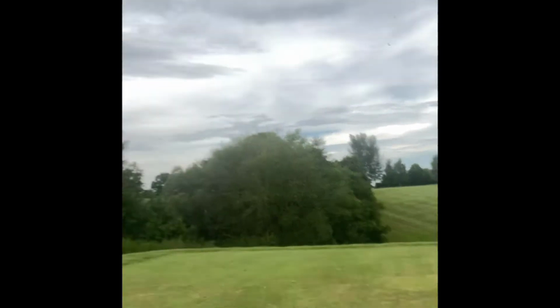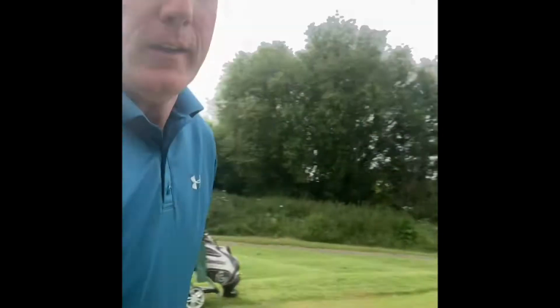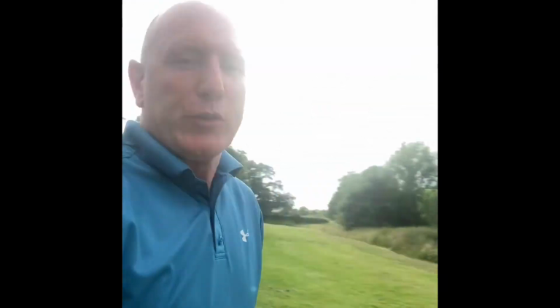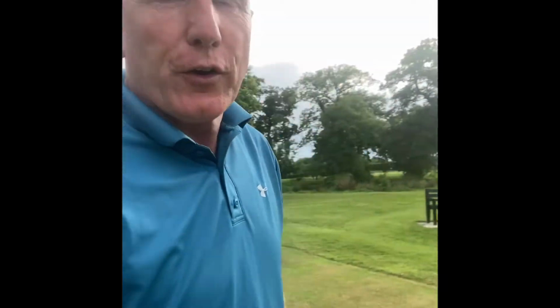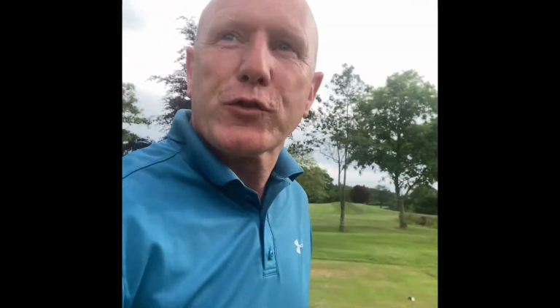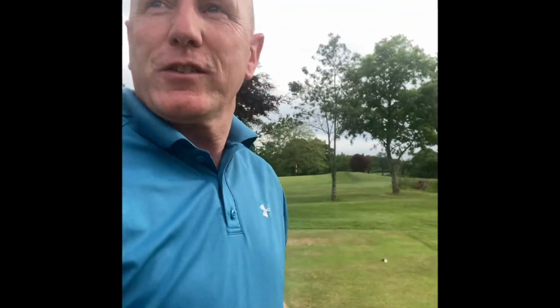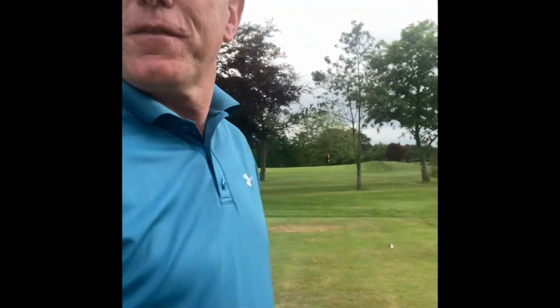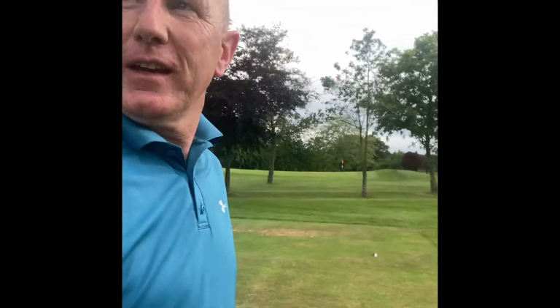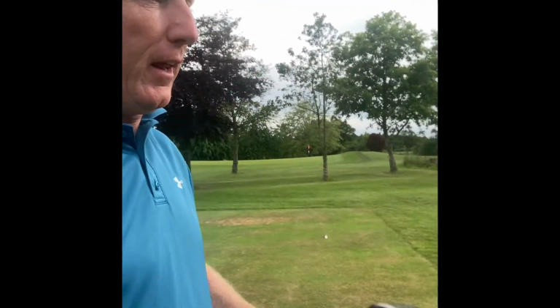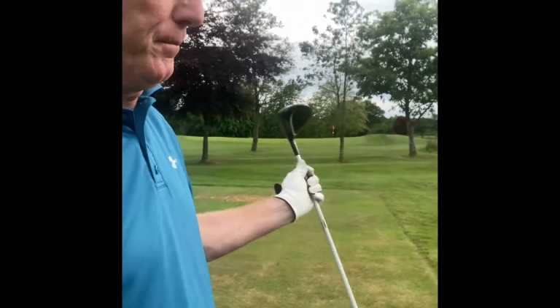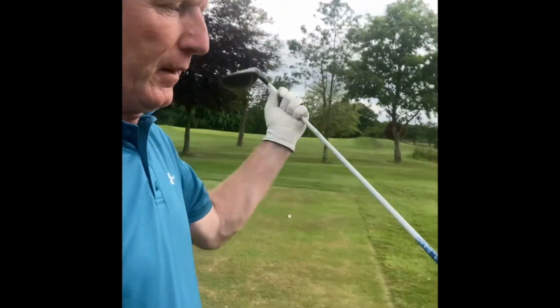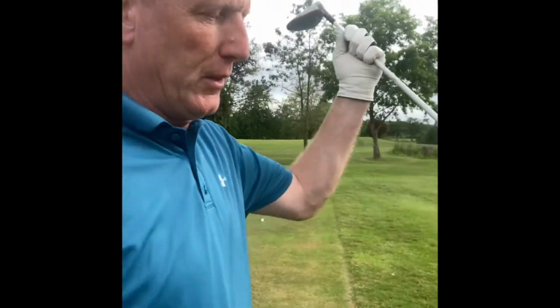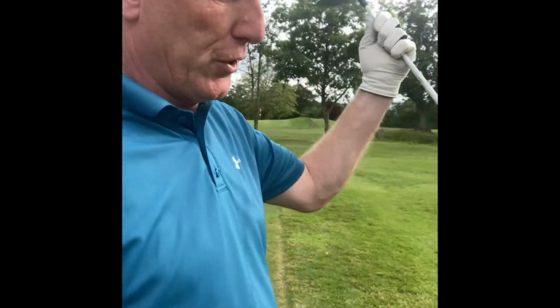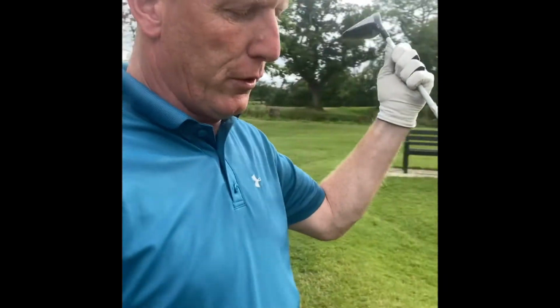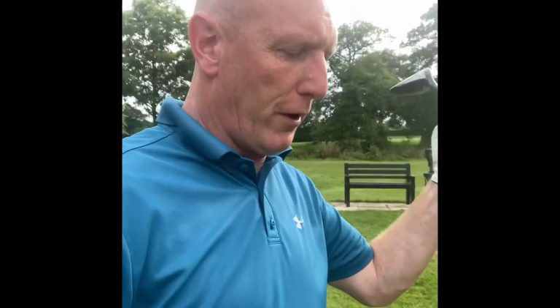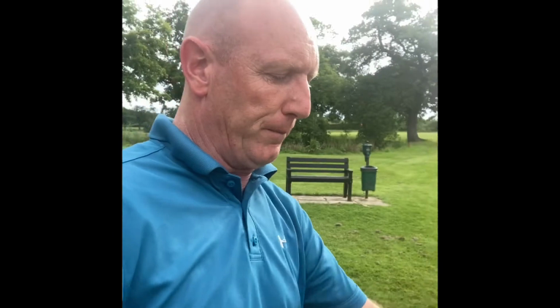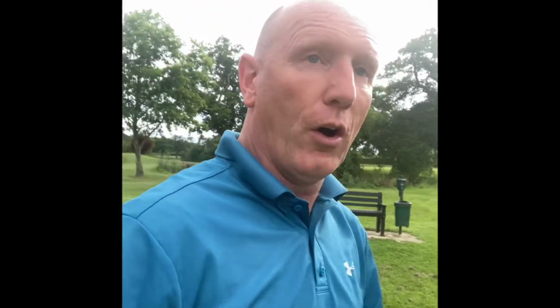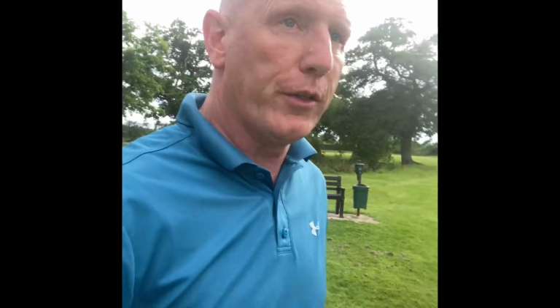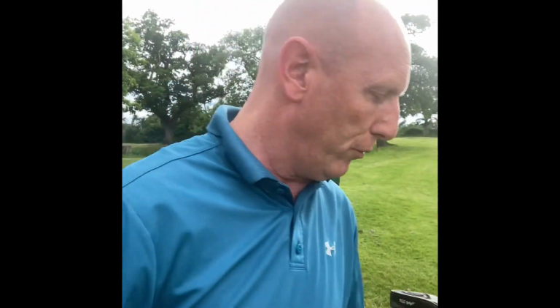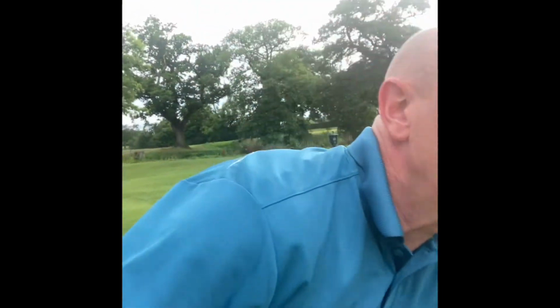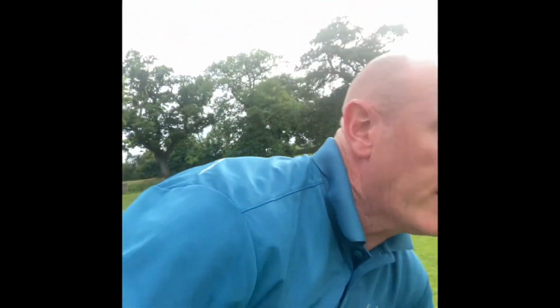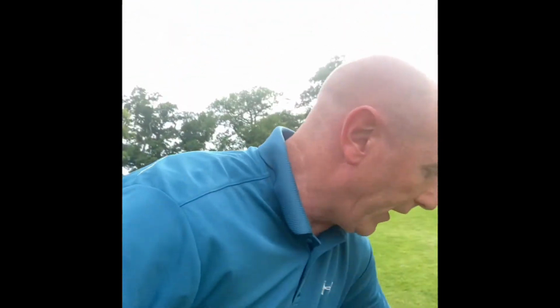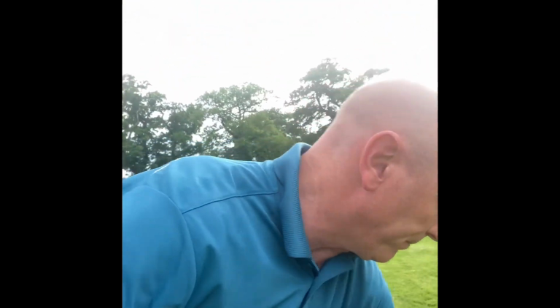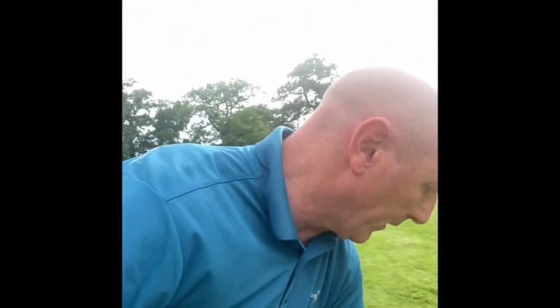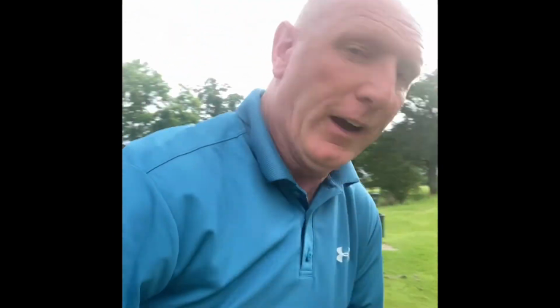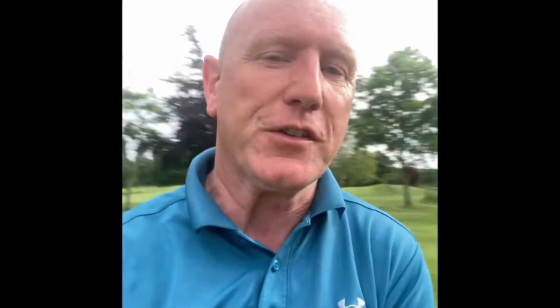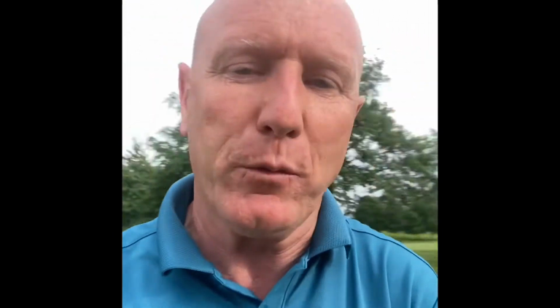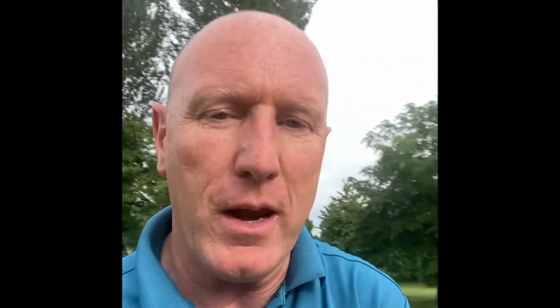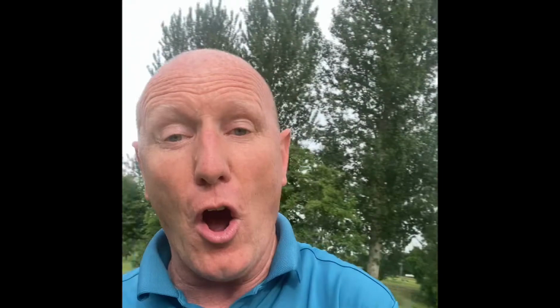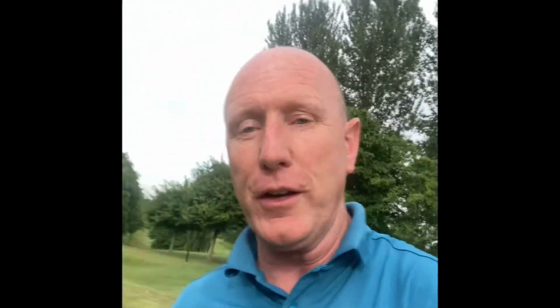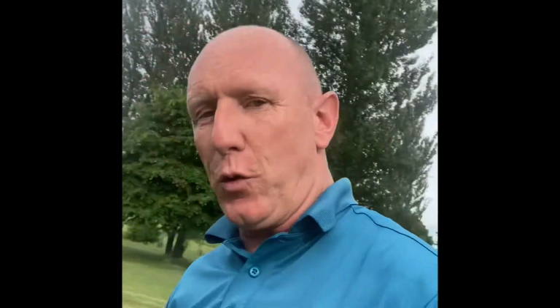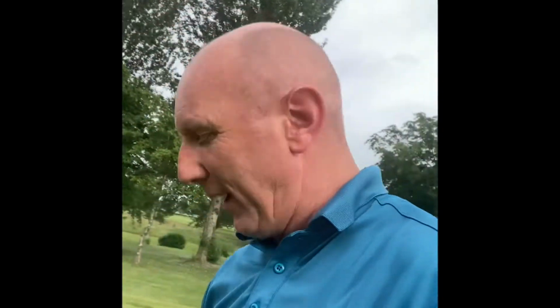We had 22 points last night so confidence is high. The tee shot started off straight but just faded into the rough on the right hand side. As I said, our confidence is quite high.